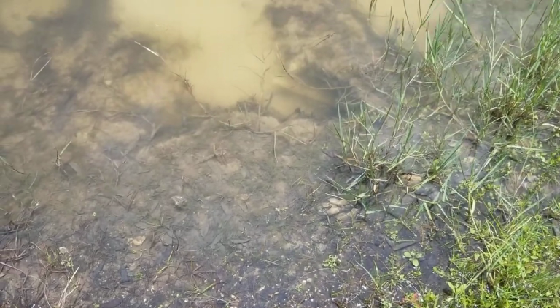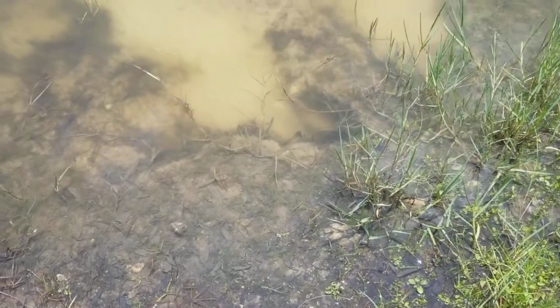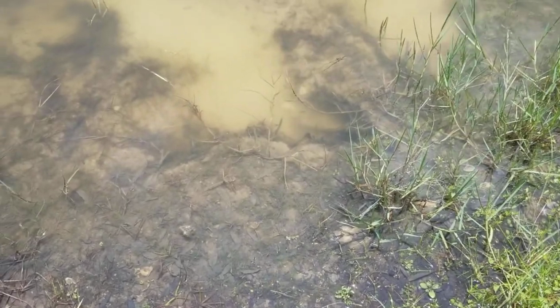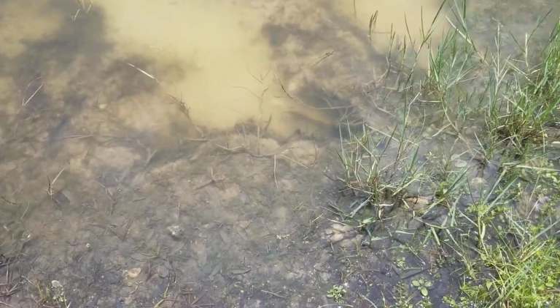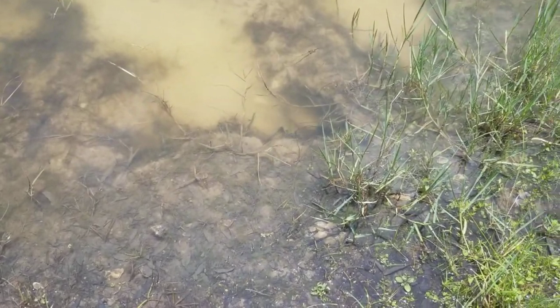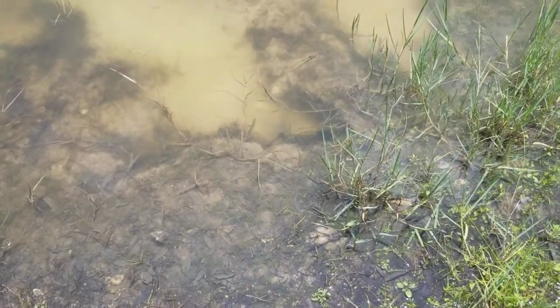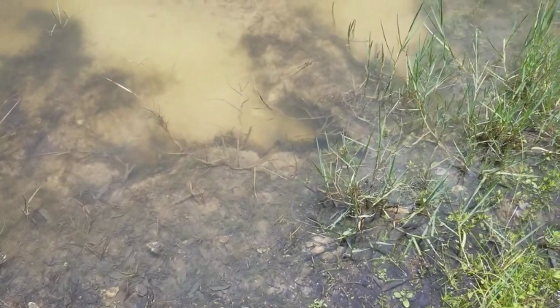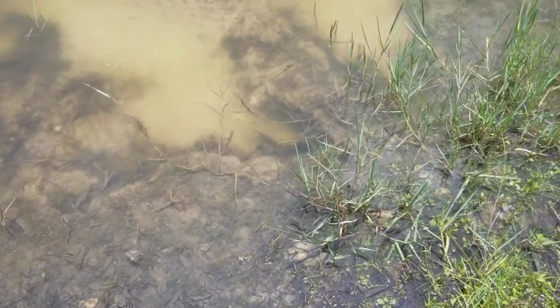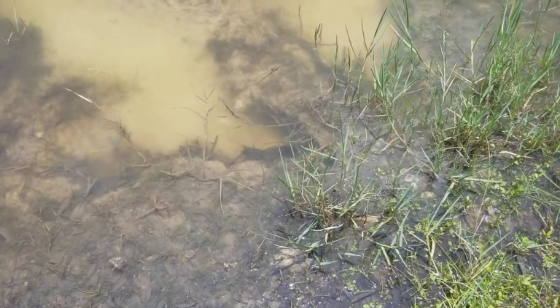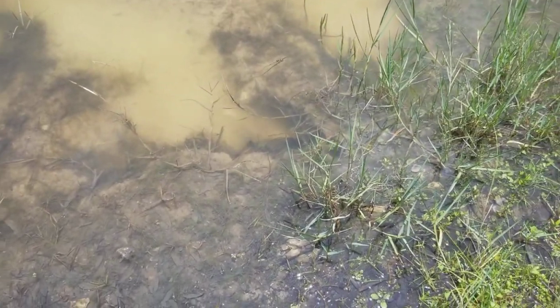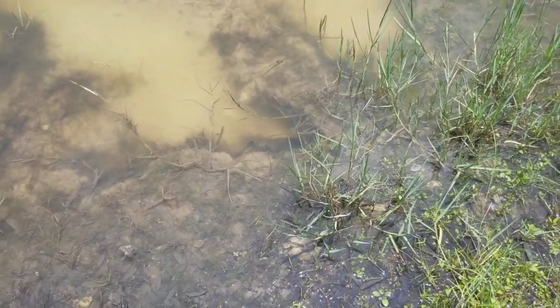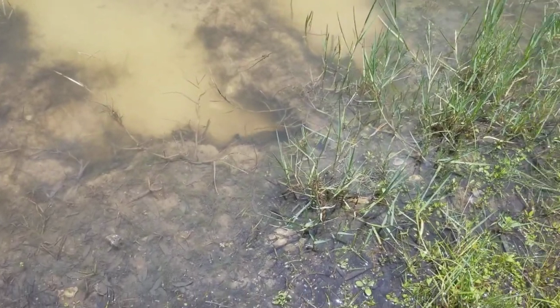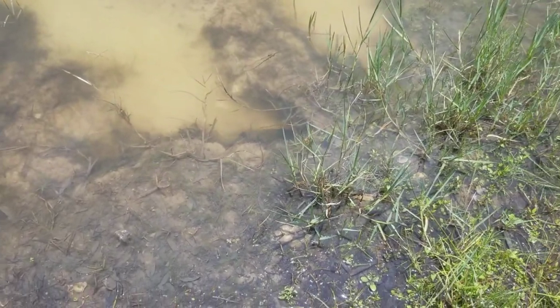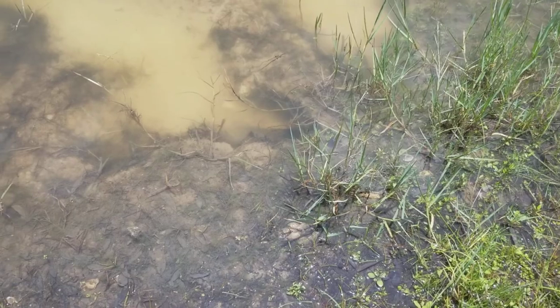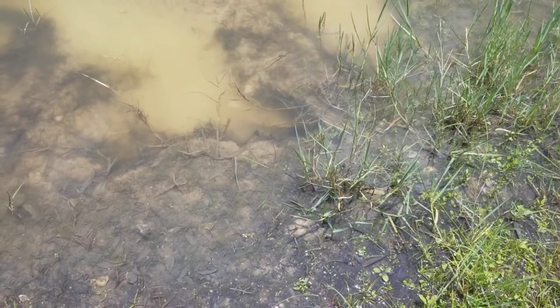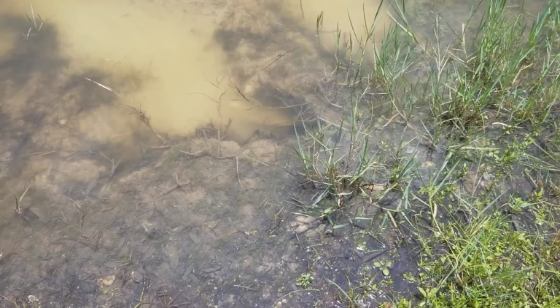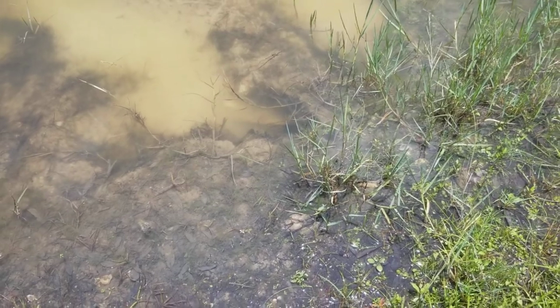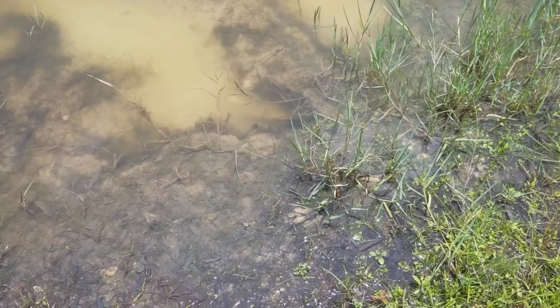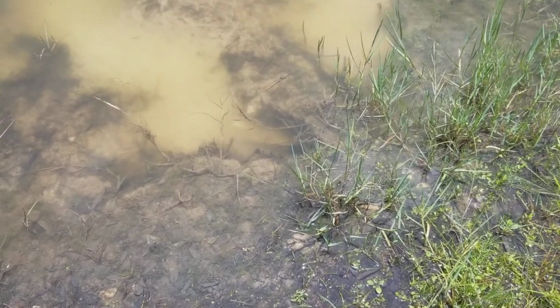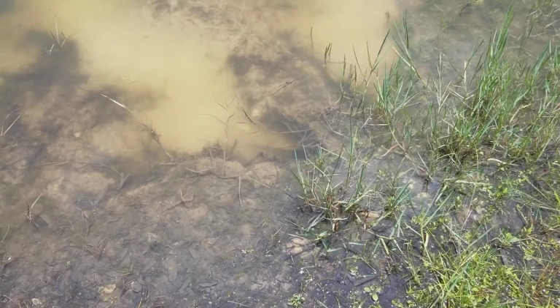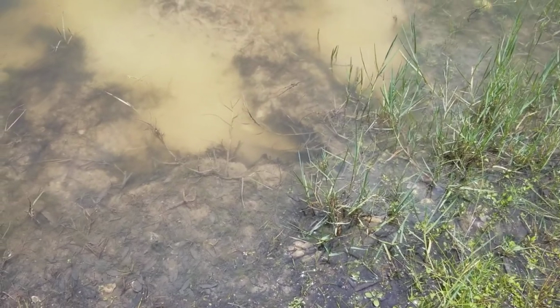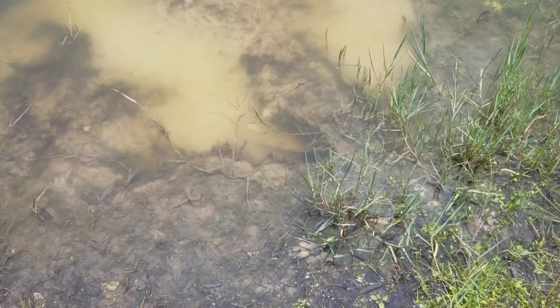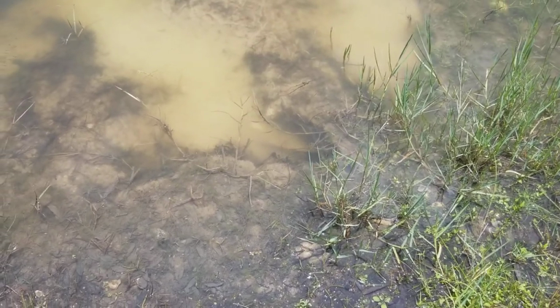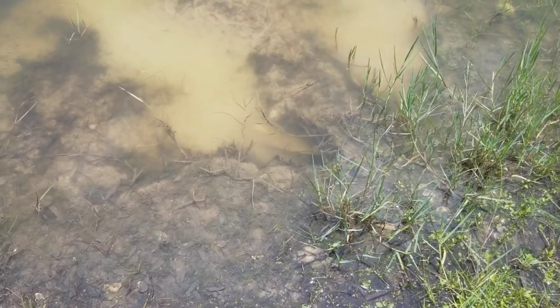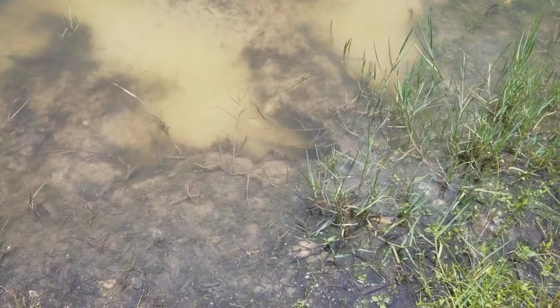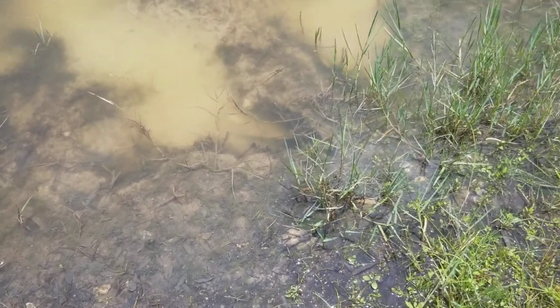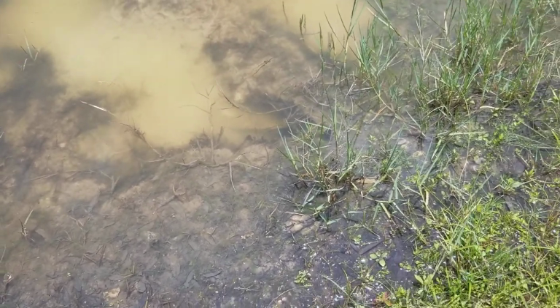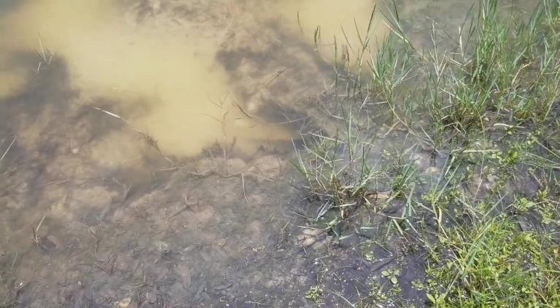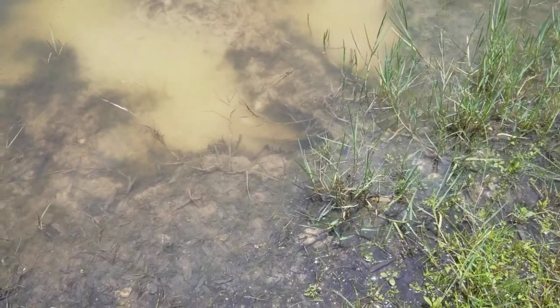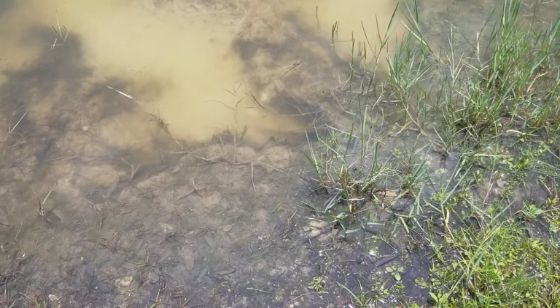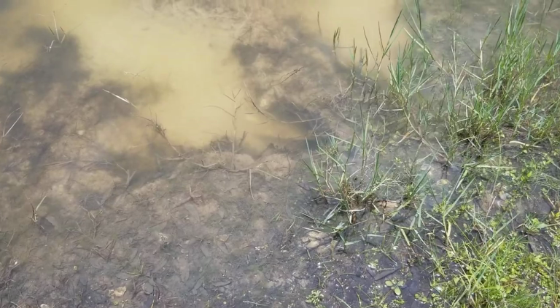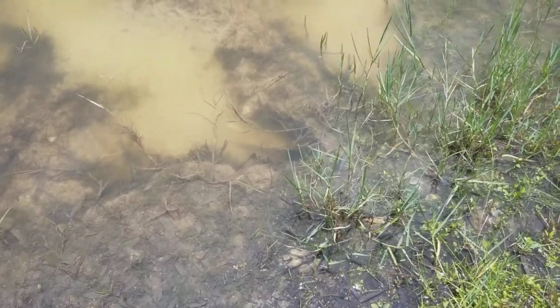You see that pleco right there? I'm gonna try to grab them up with my hand. There's two of them in there, so hopefully I don't spook them both. I'm gonna try to grab this one bare-handed.